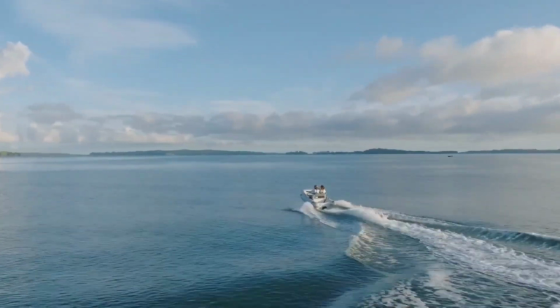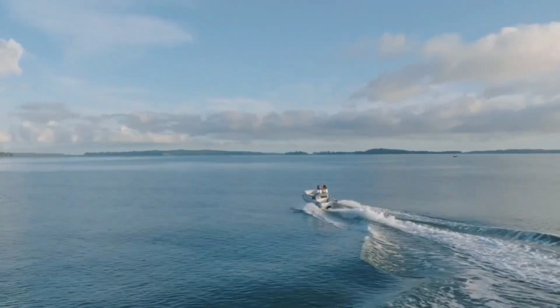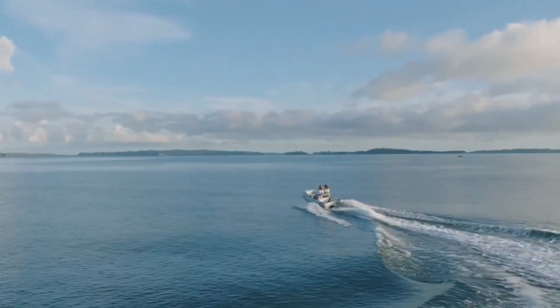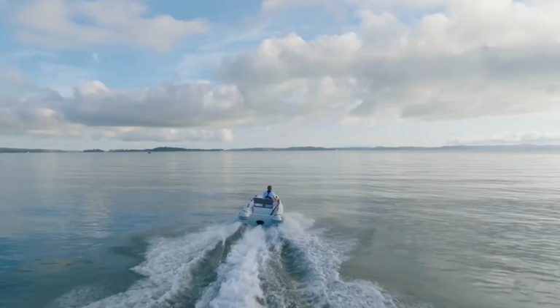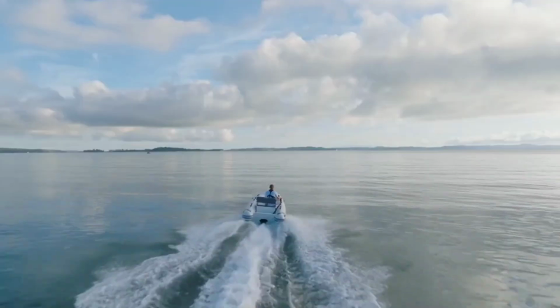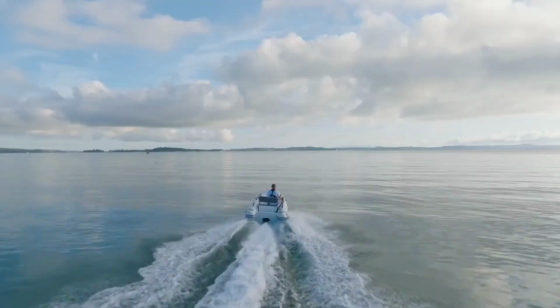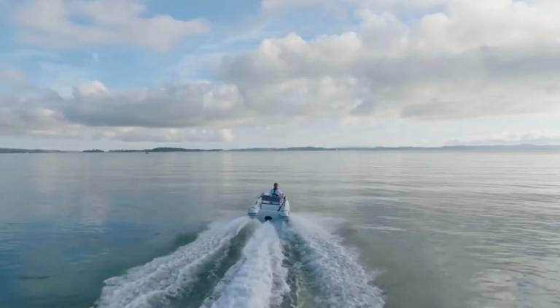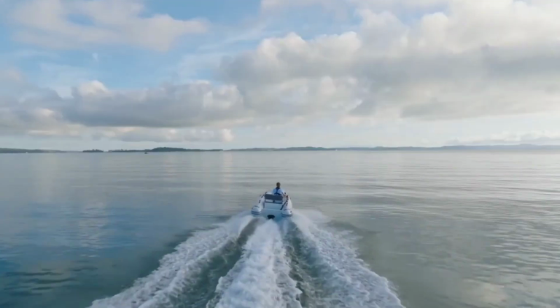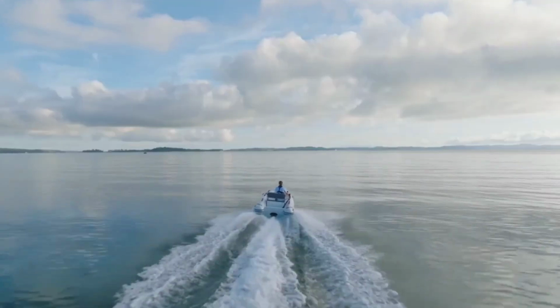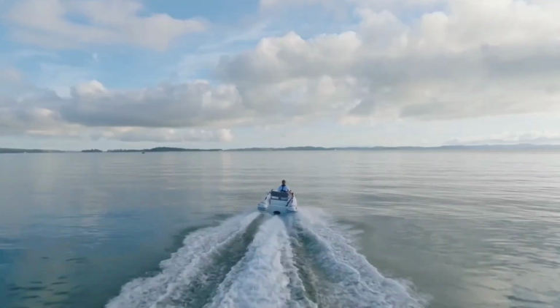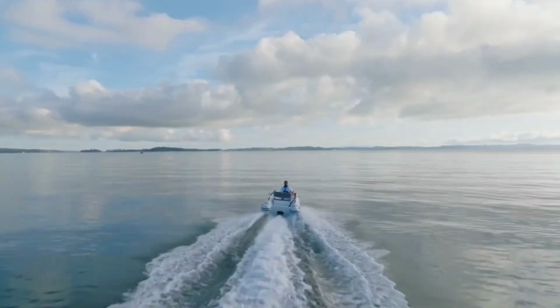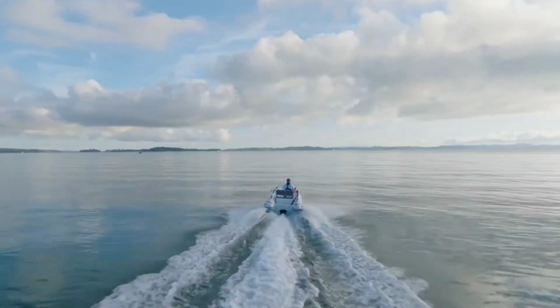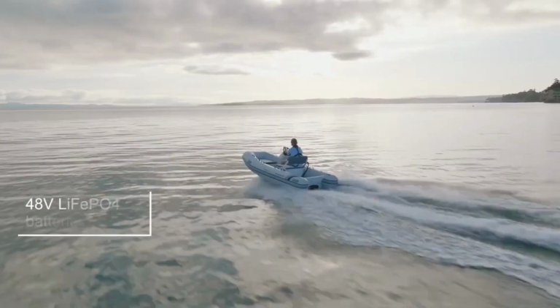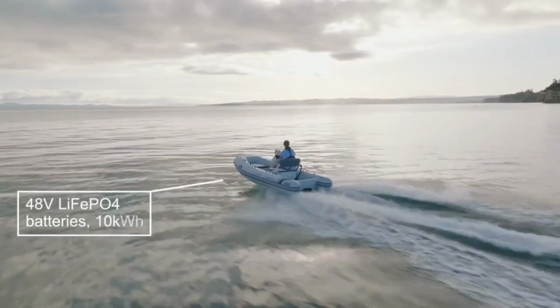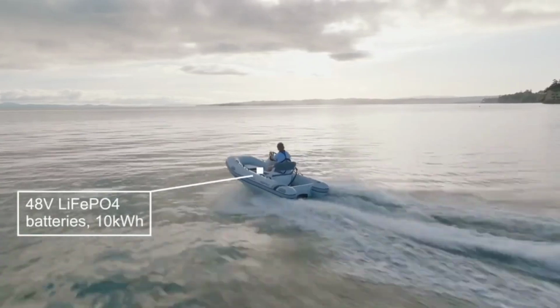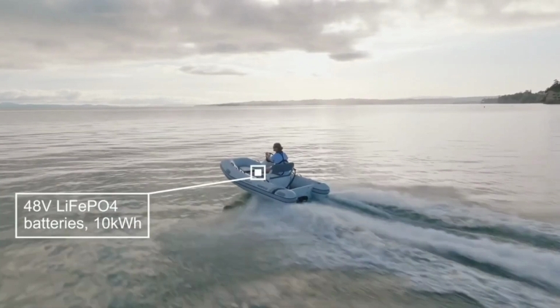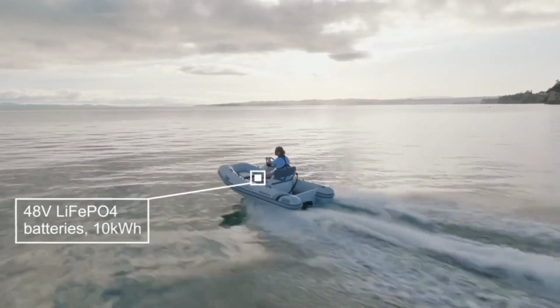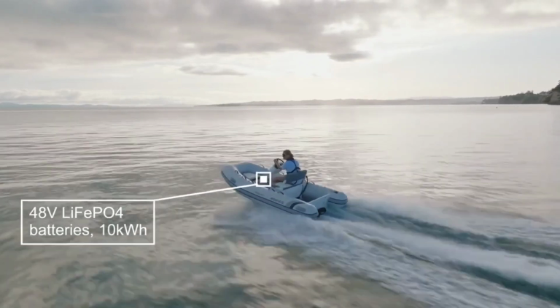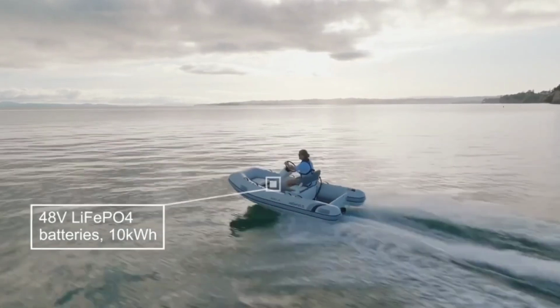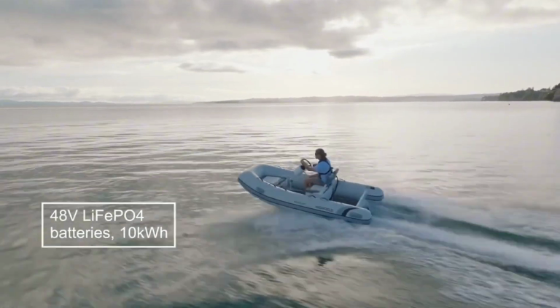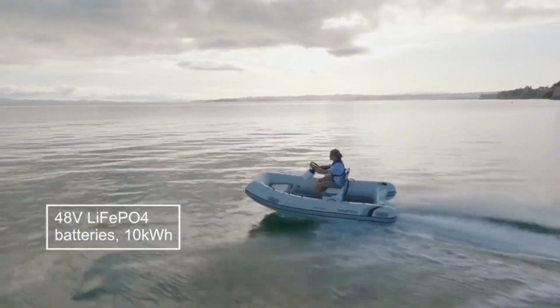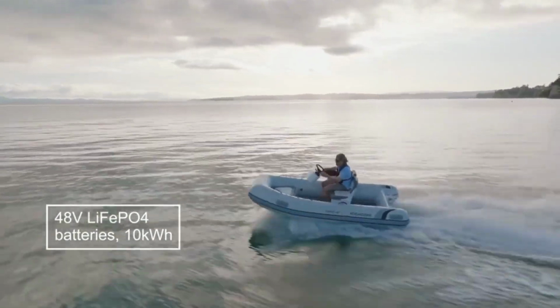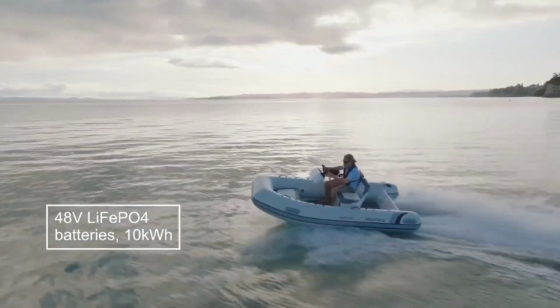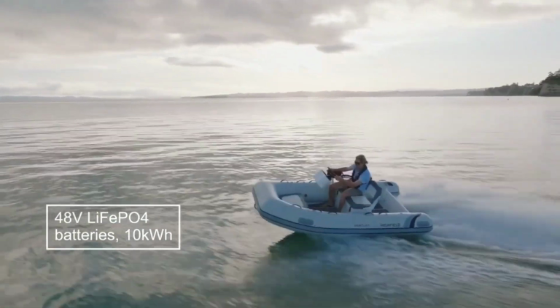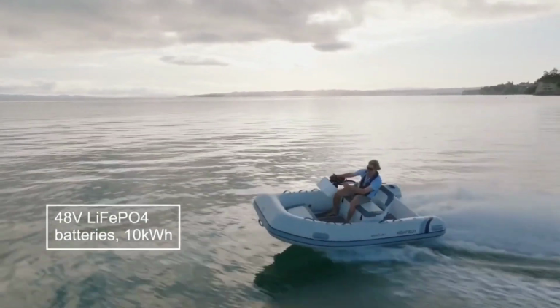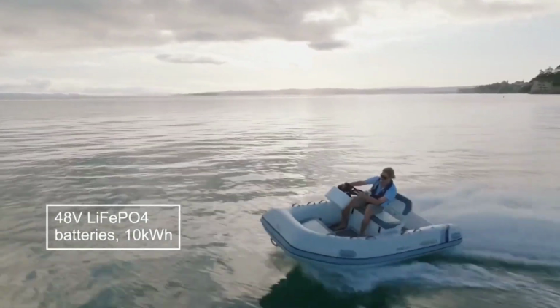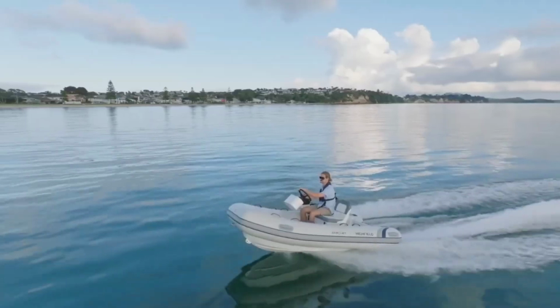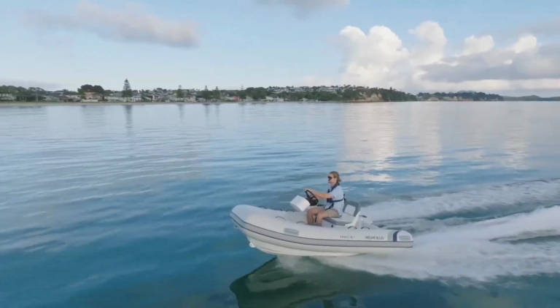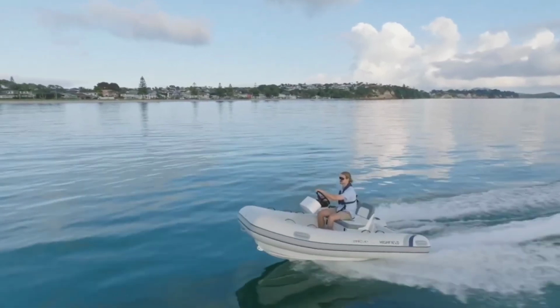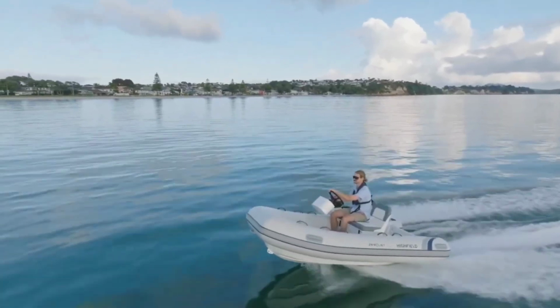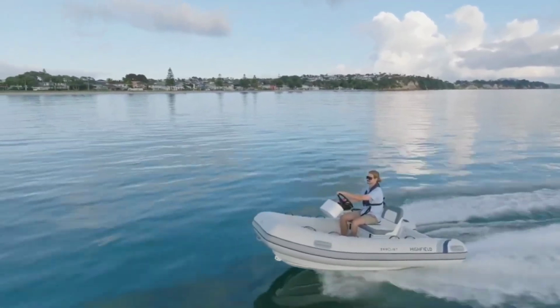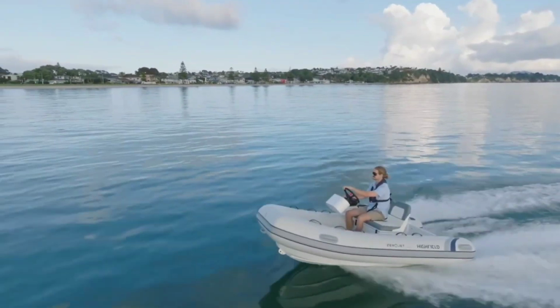You can zip through the water with ease, making it ideal for quick trips to shore or exploring shallow waters that bigger boats can't access. Plus, its compact size means it's easy to store on a yacht or tow behind a larger boat.